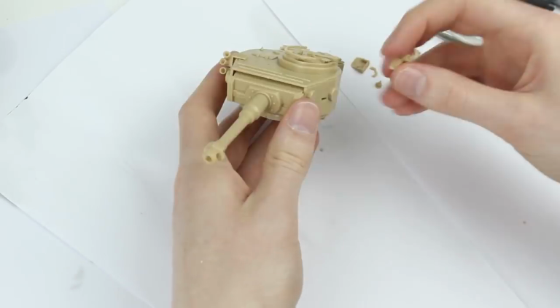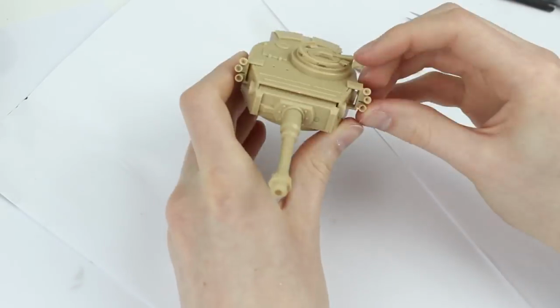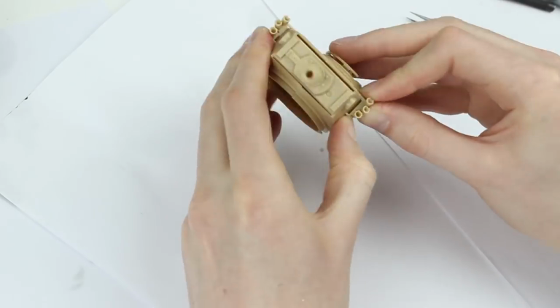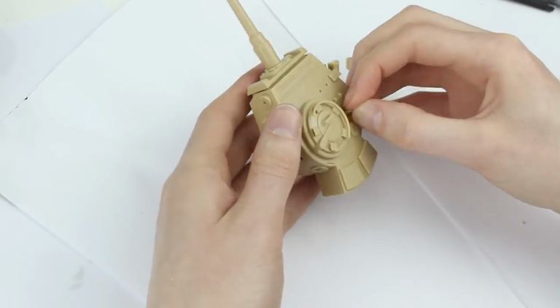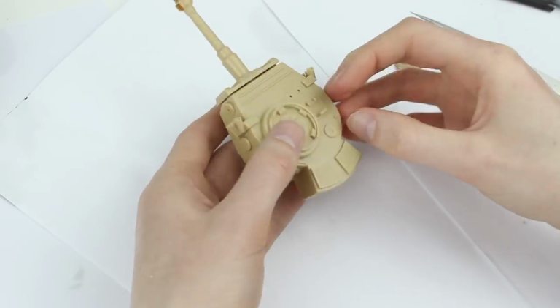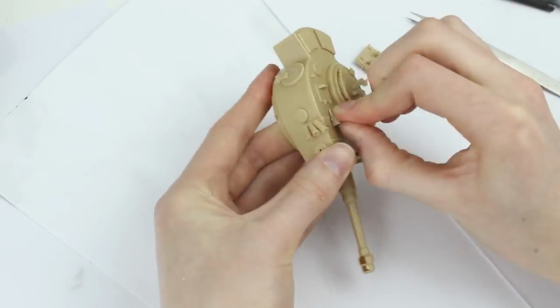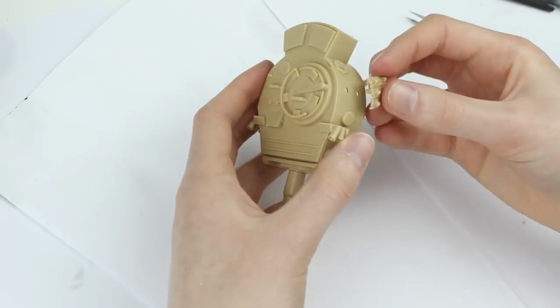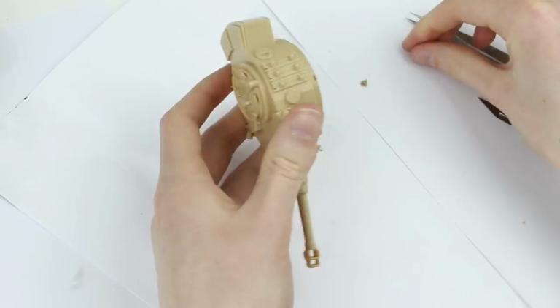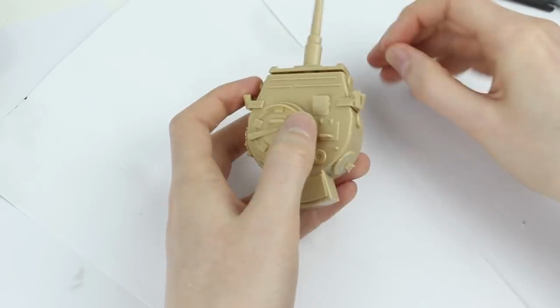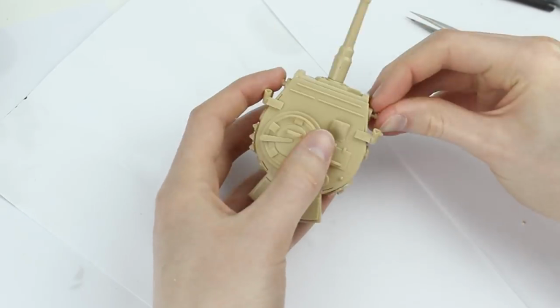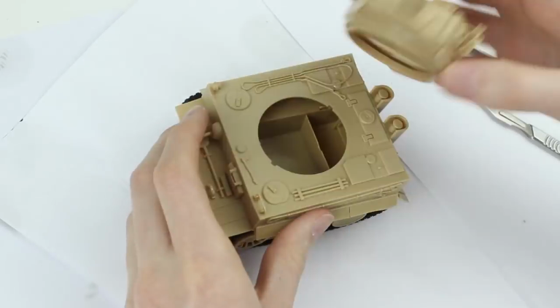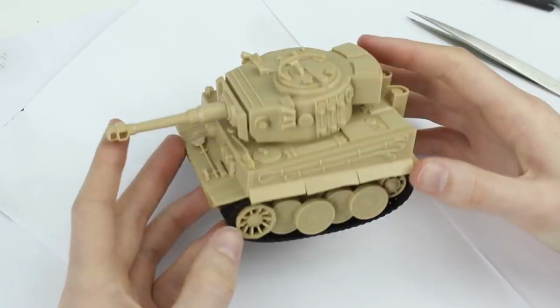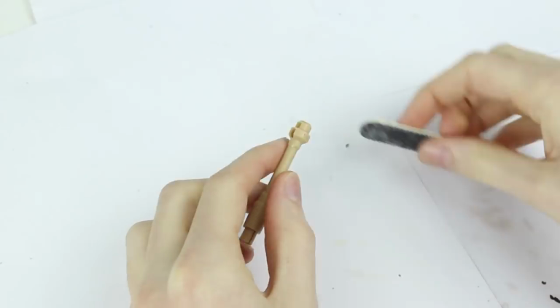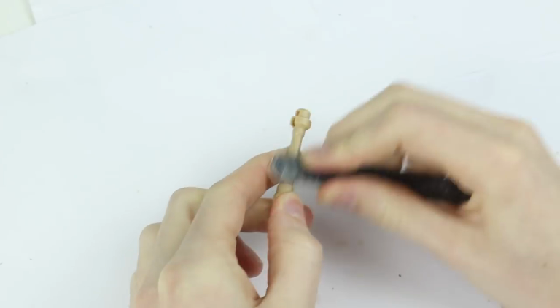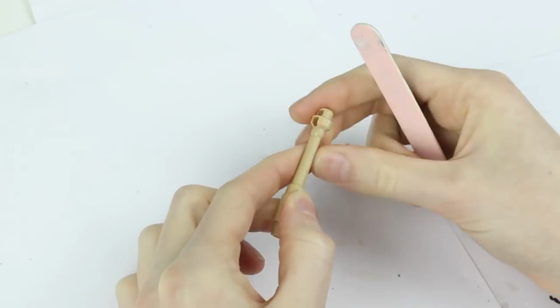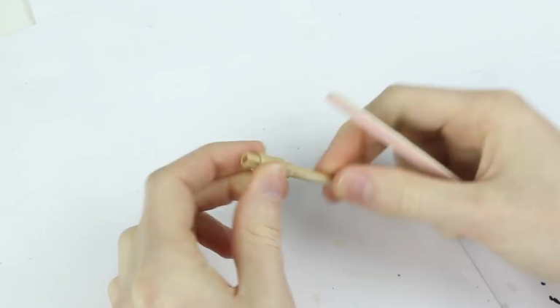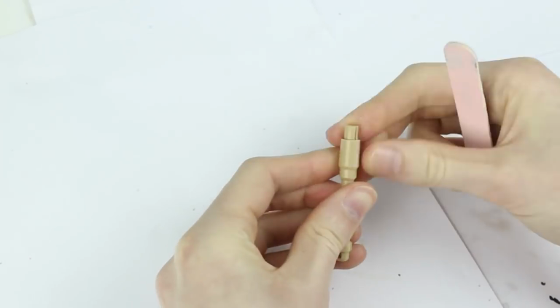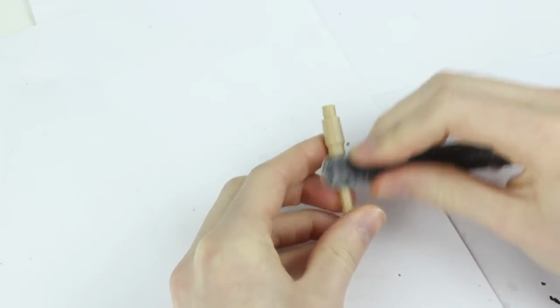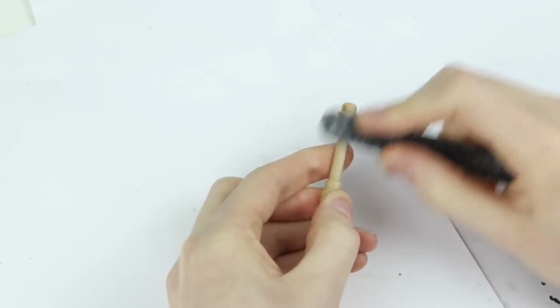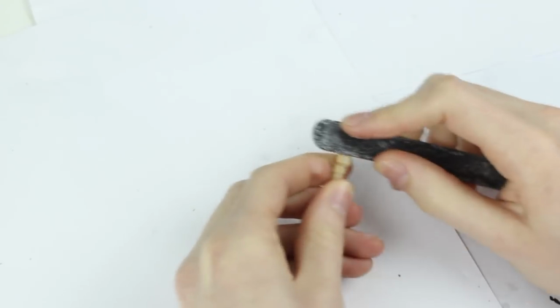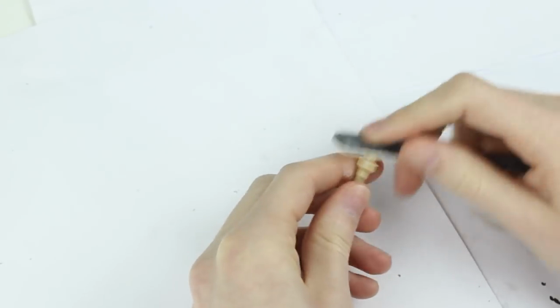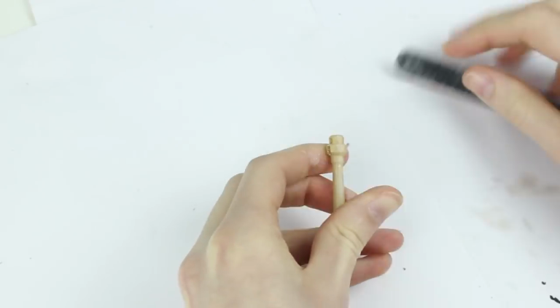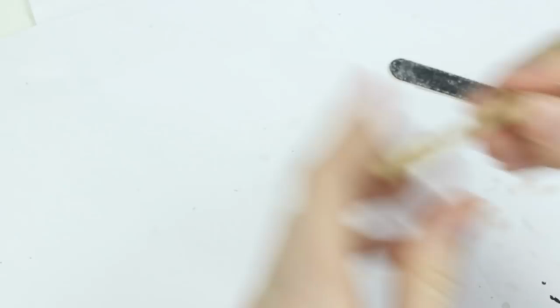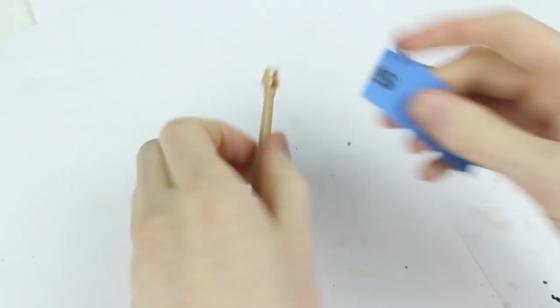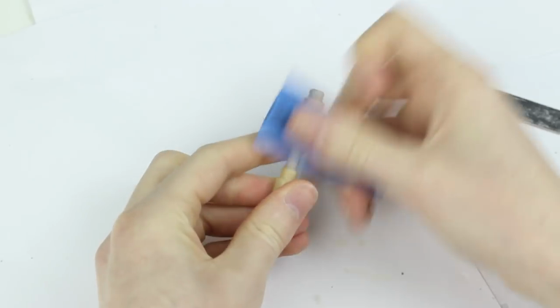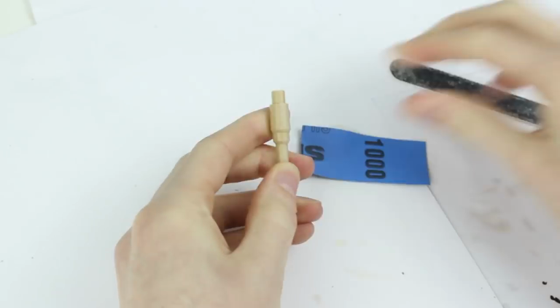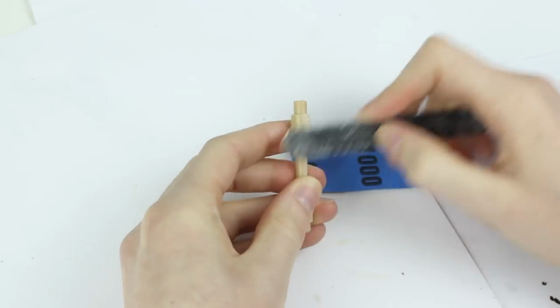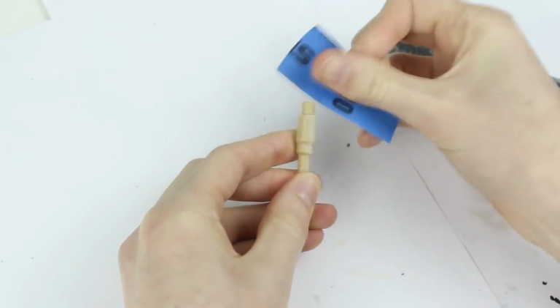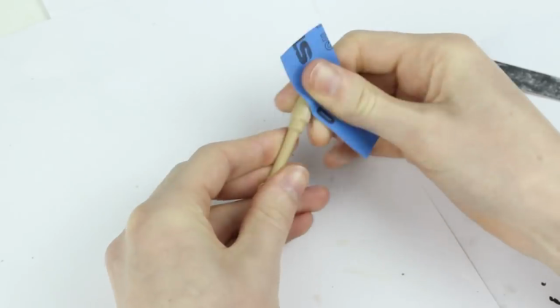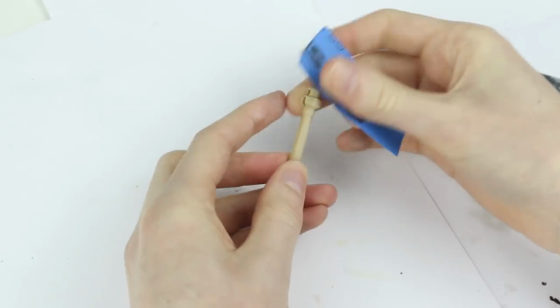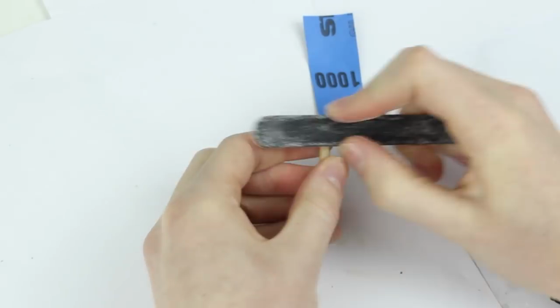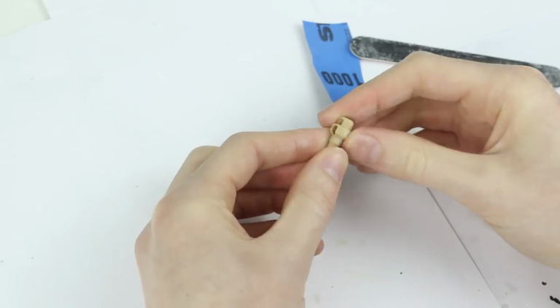There was a lot of well moulded small detail on the turret, which I liked a lot. The two halves of the gun left a fairly prominent join seam, which needed sanding down. I used a nail file first, and then some 800 grit sandpaper to get a smooth finish.